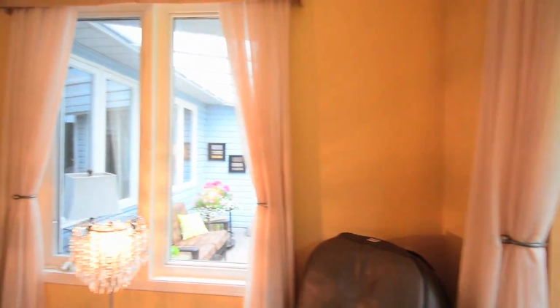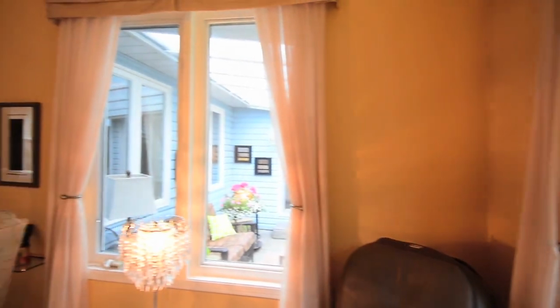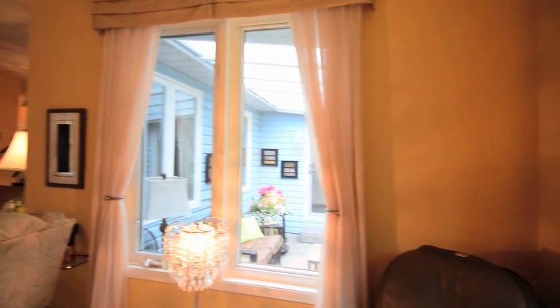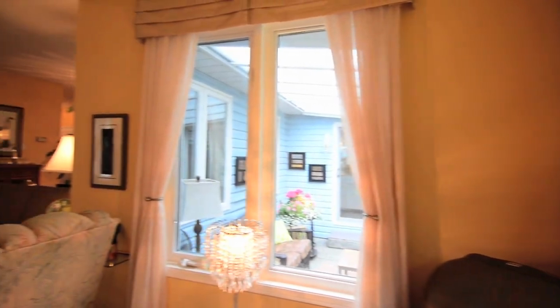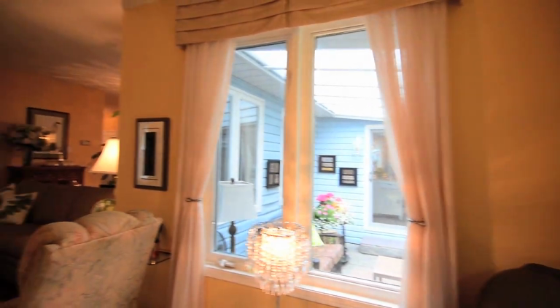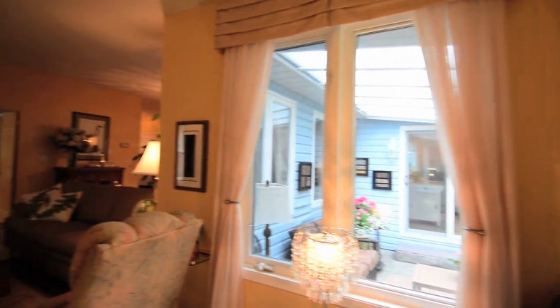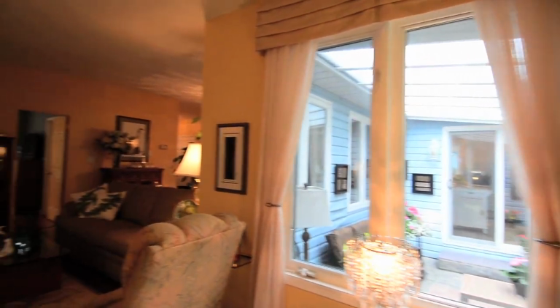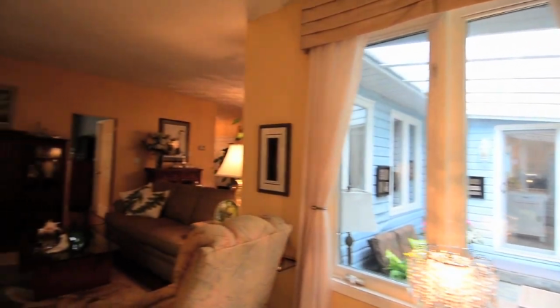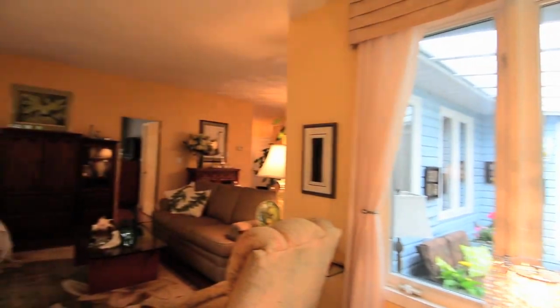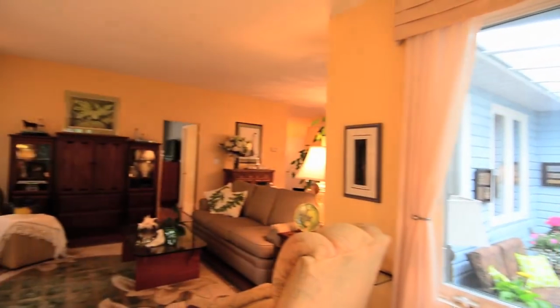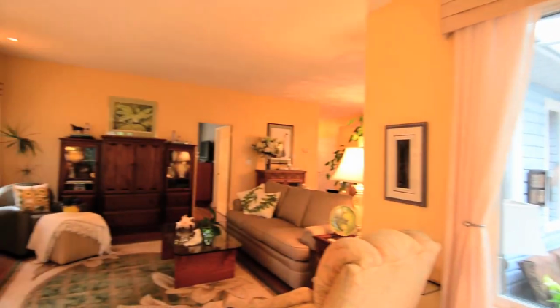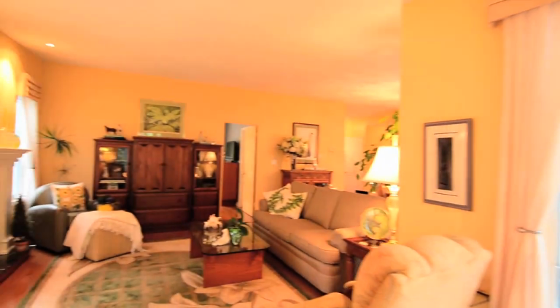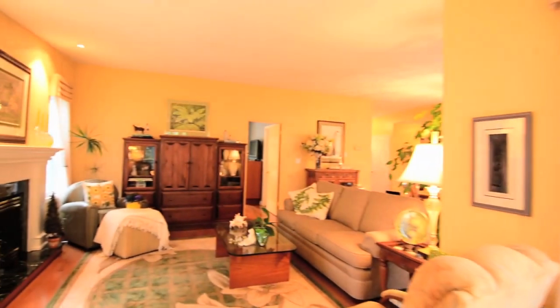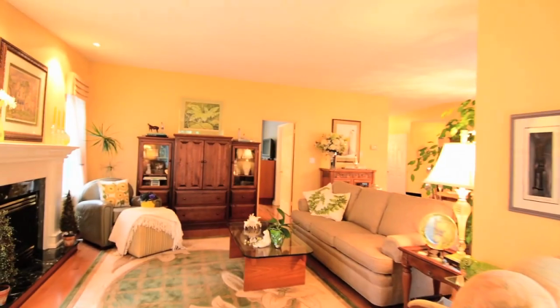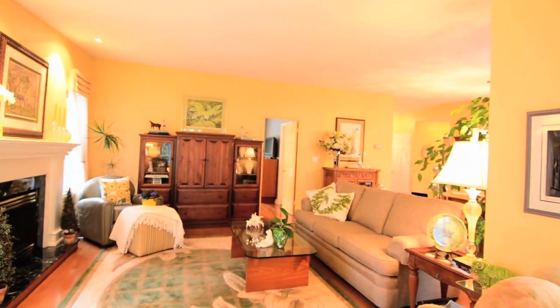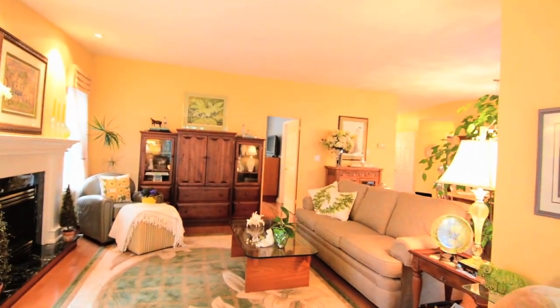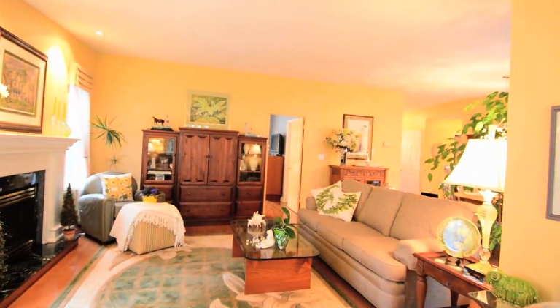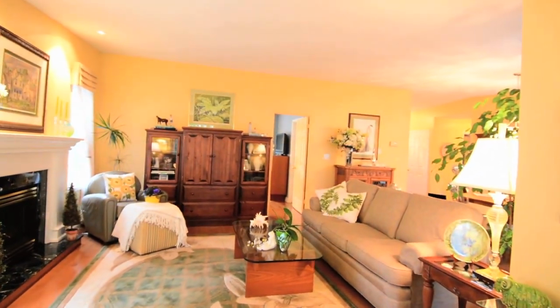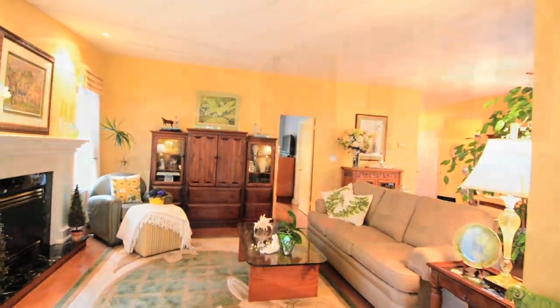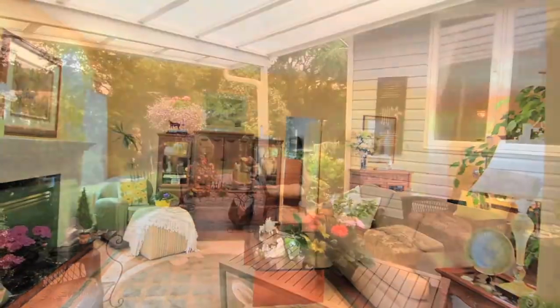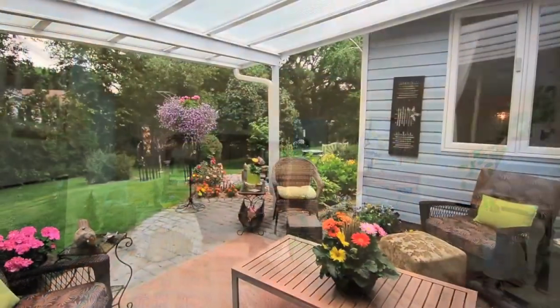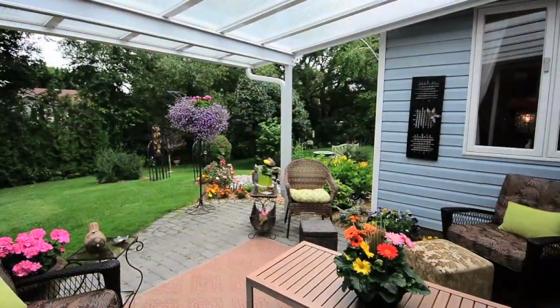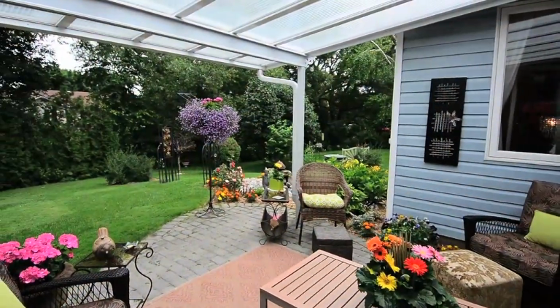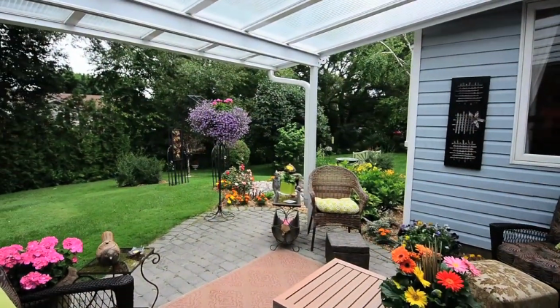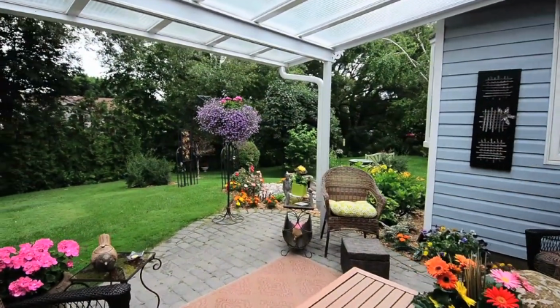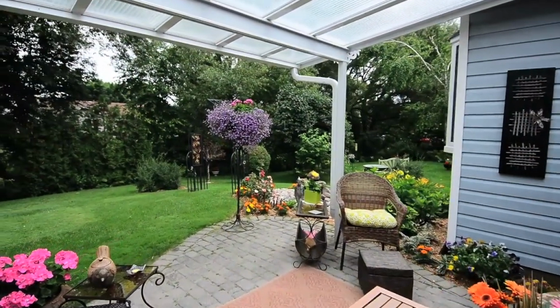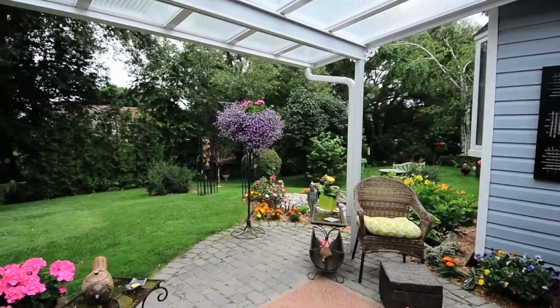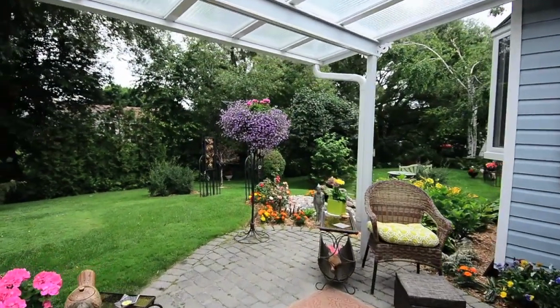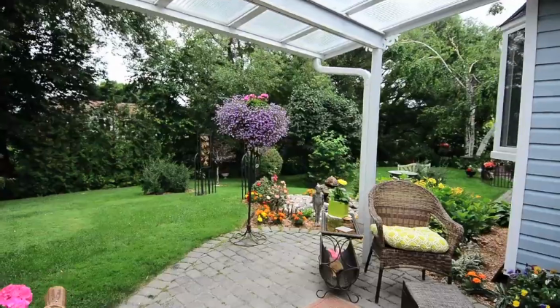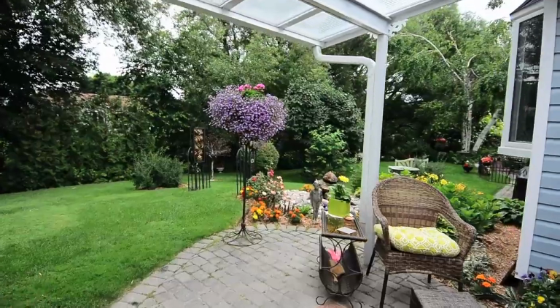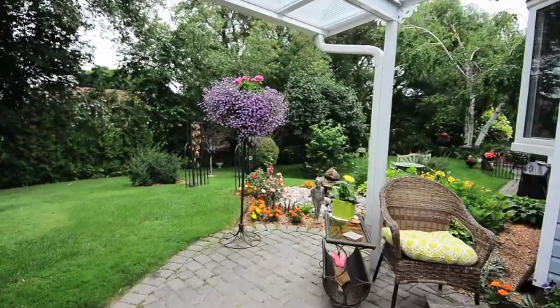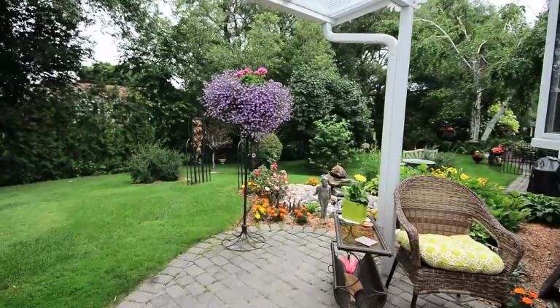Other features of the home include central vacuum and air, custom lighting and window treatments, attached backyard shed, covered interlocked back patio, and landscaped gardens backing onto a creek.